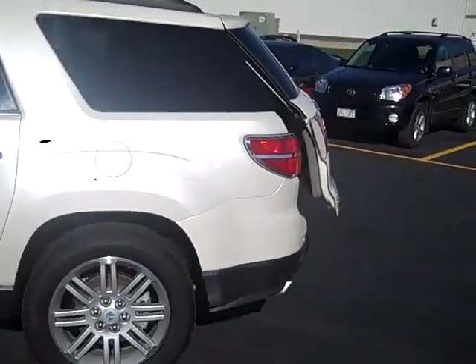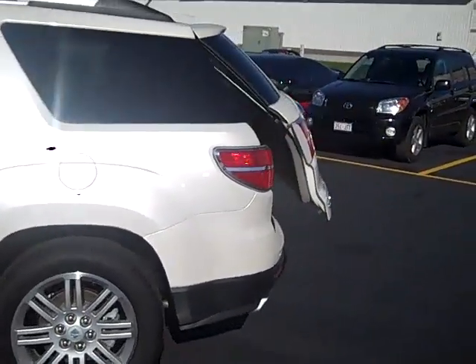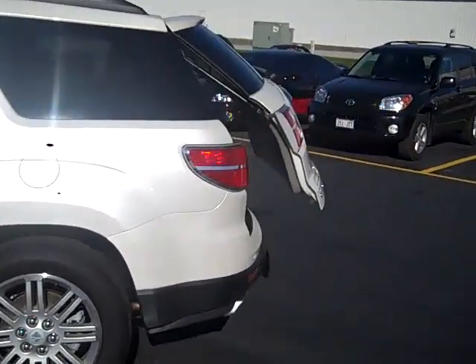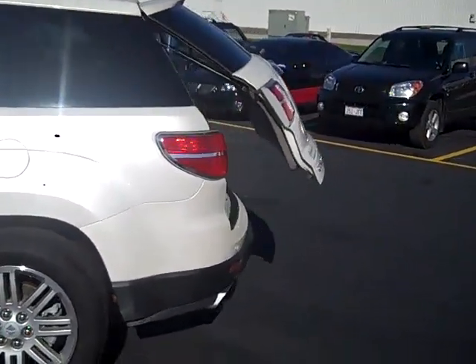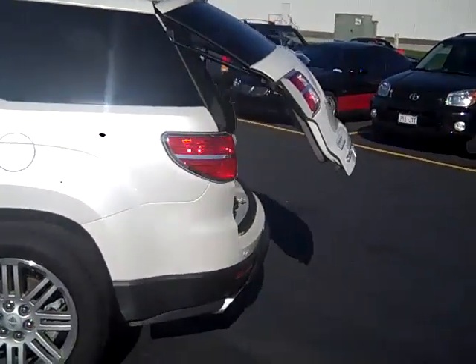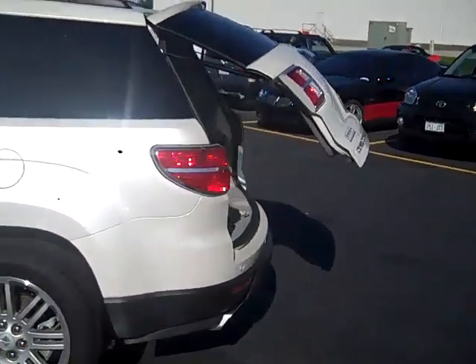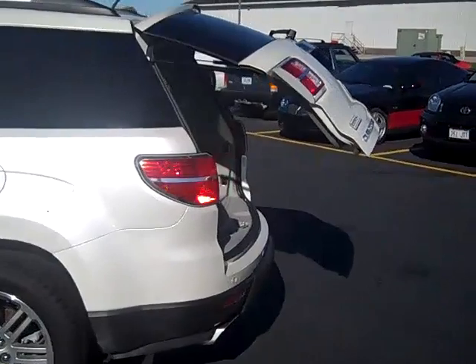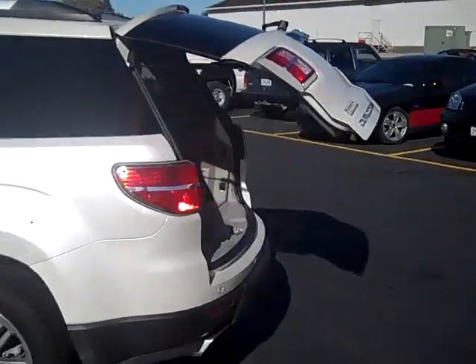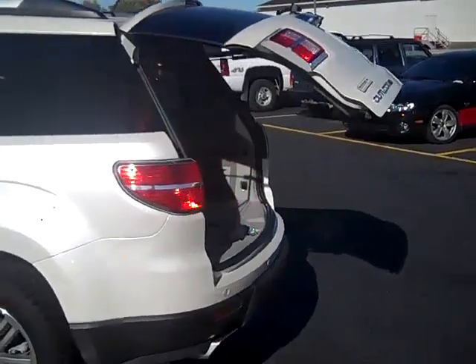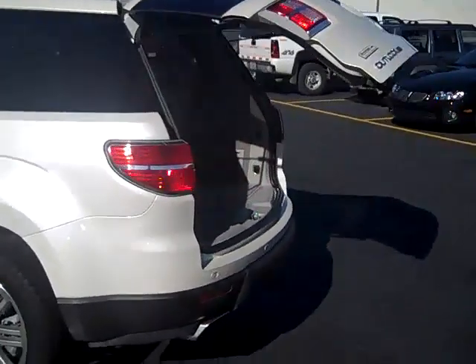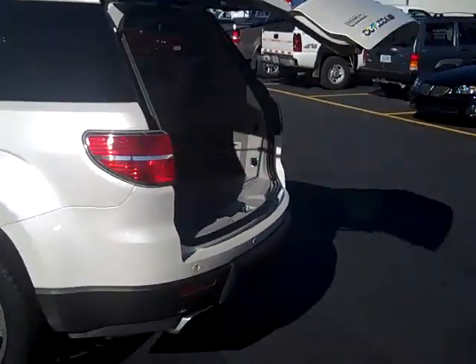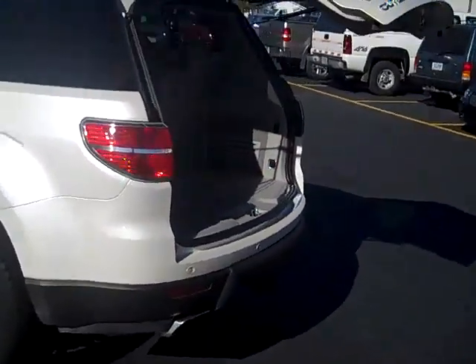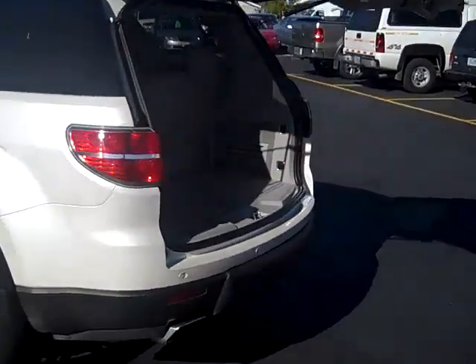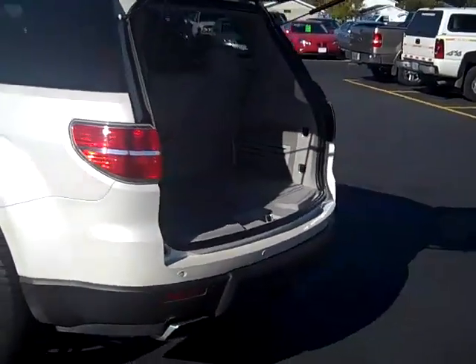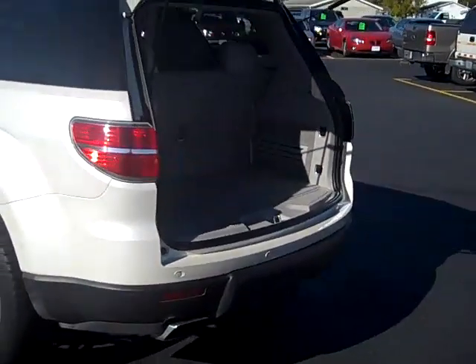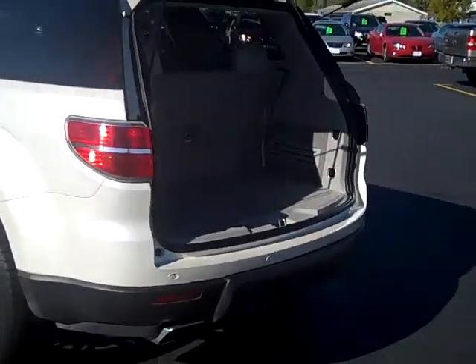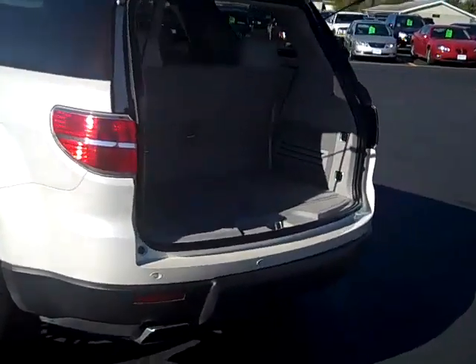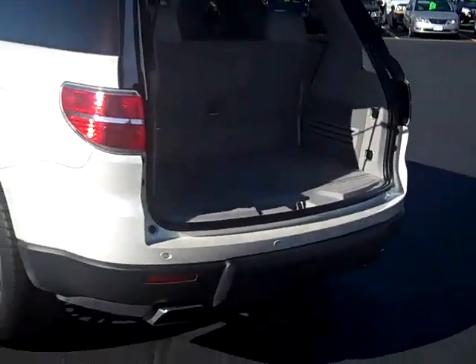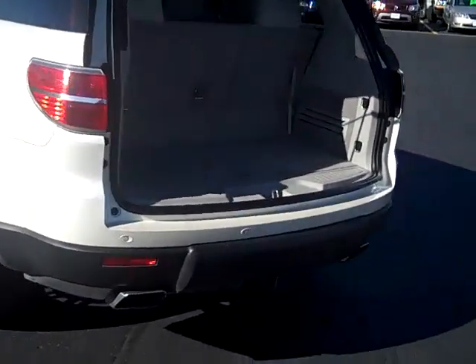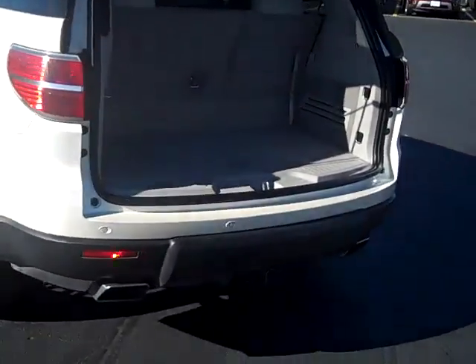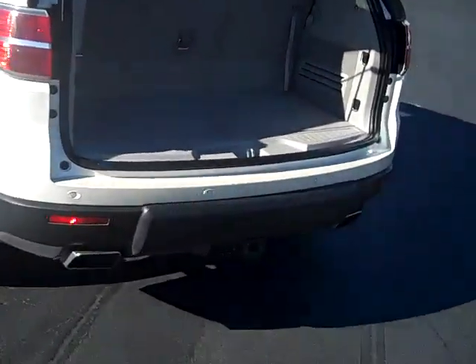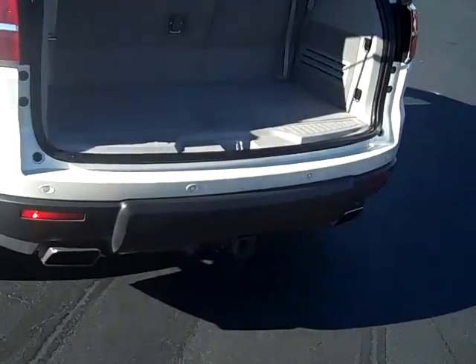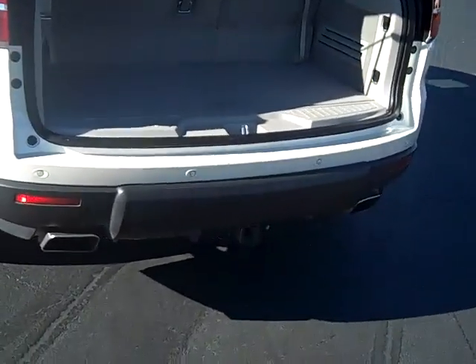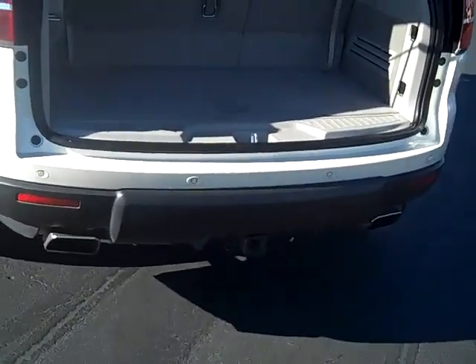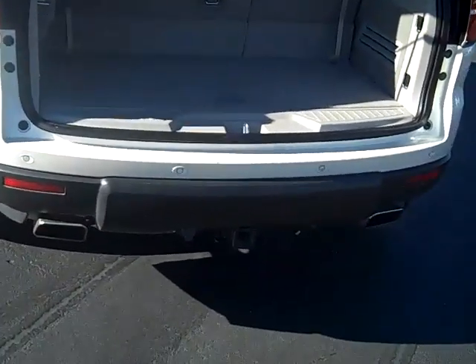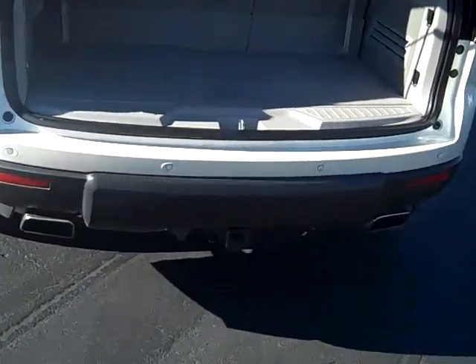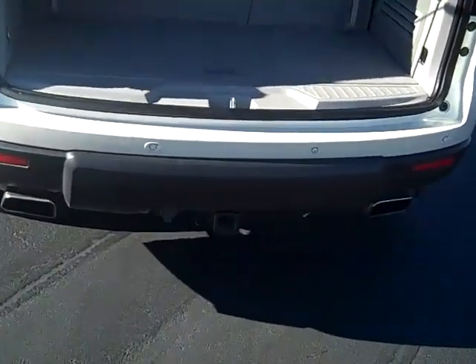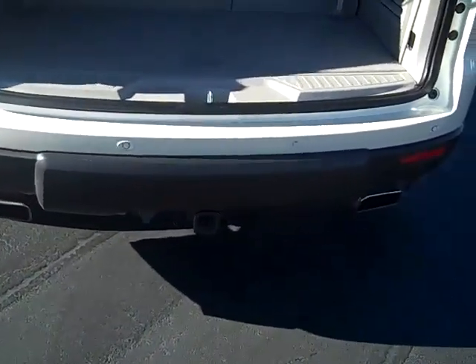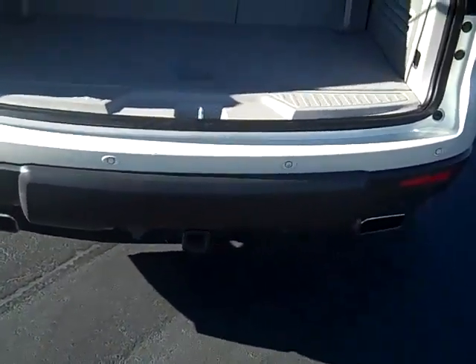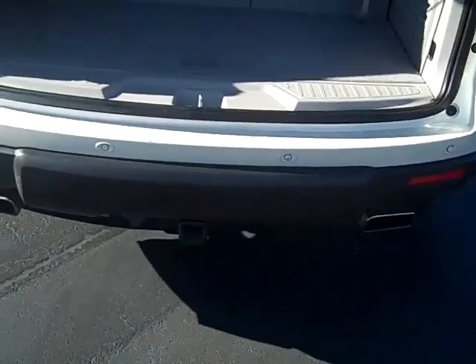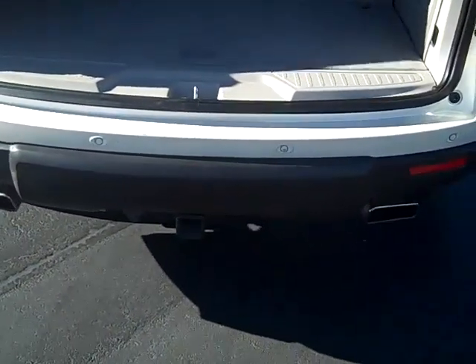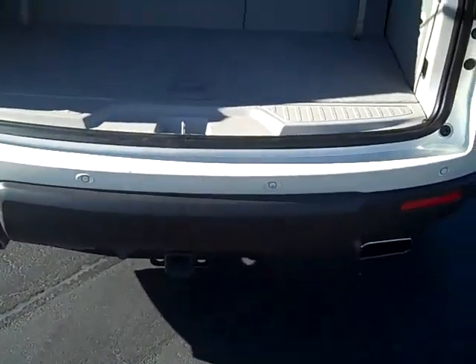It has a power liftgate from the factory, large dual exhaust with the XR package, and this one does have a trailer hitch as well.